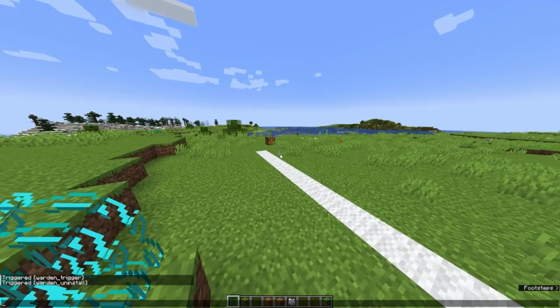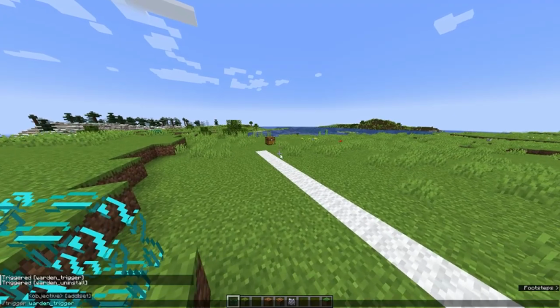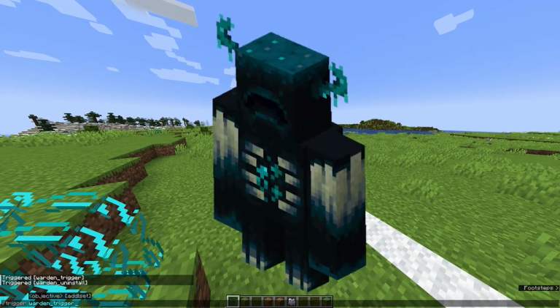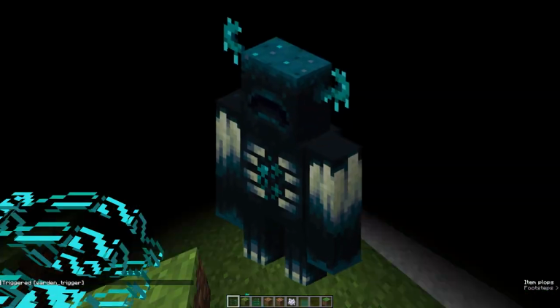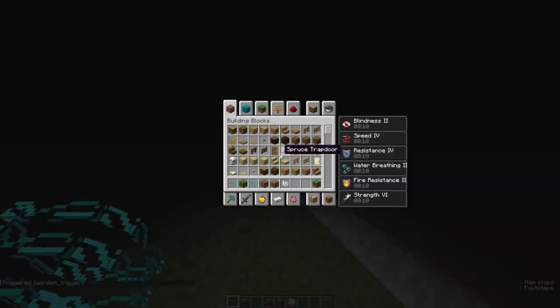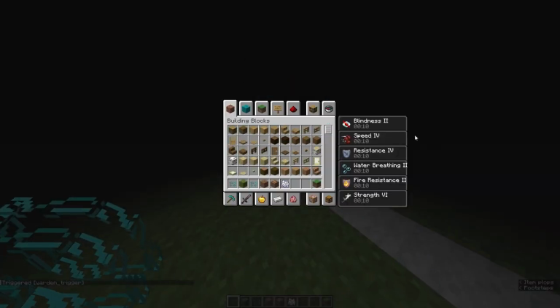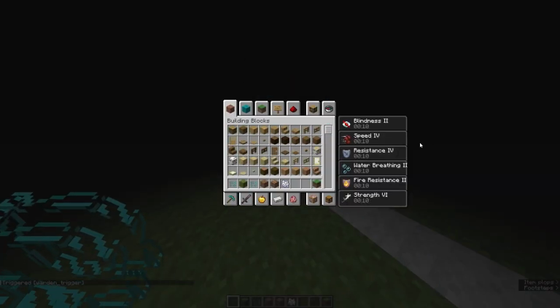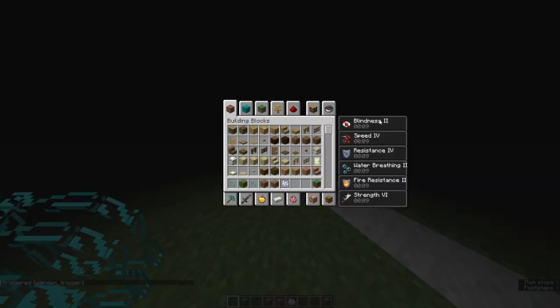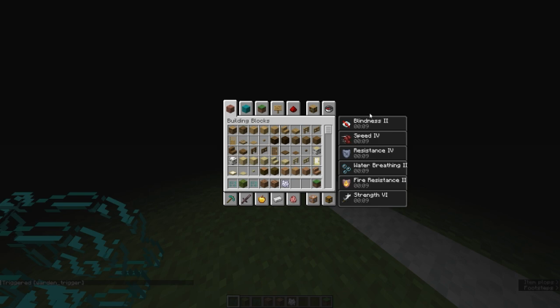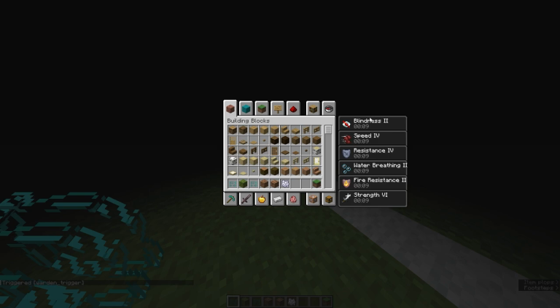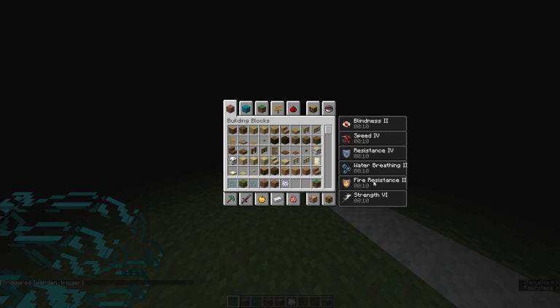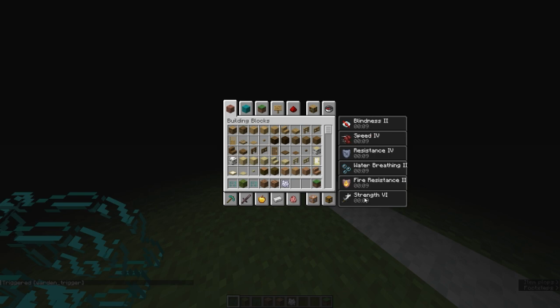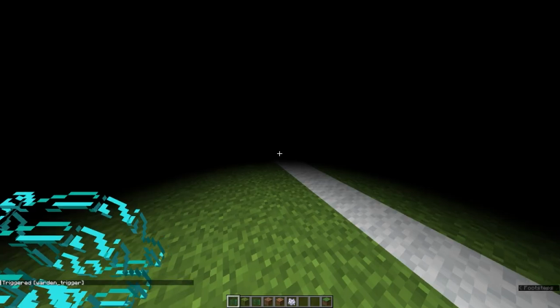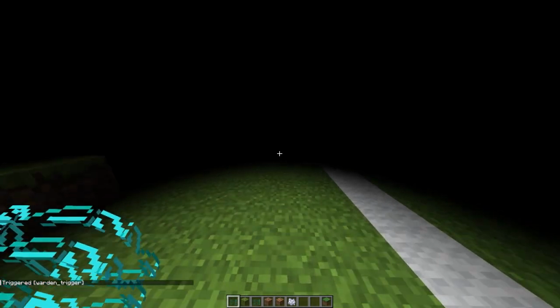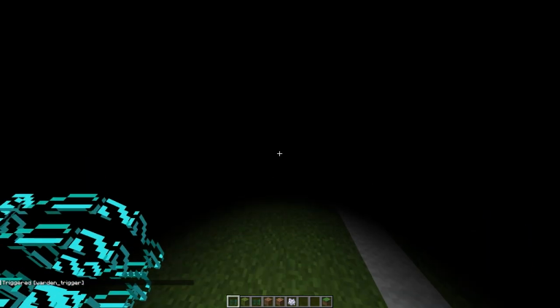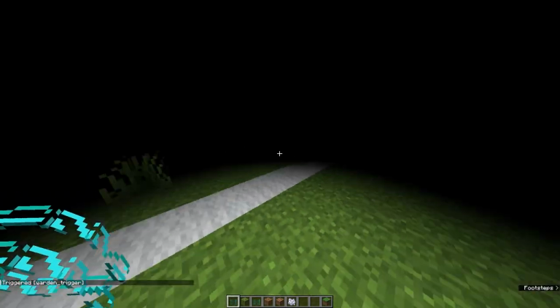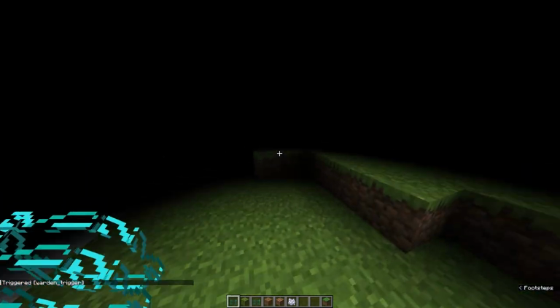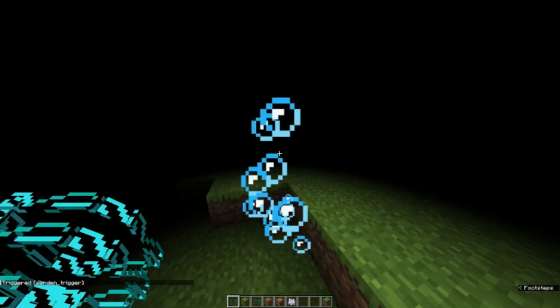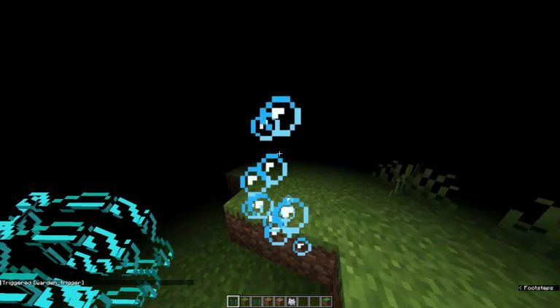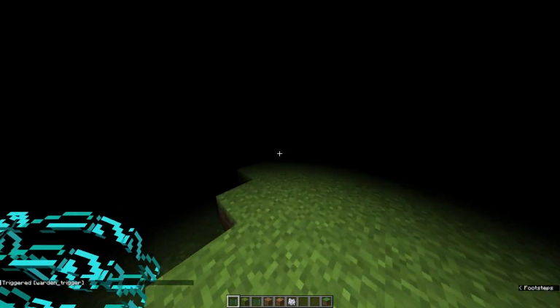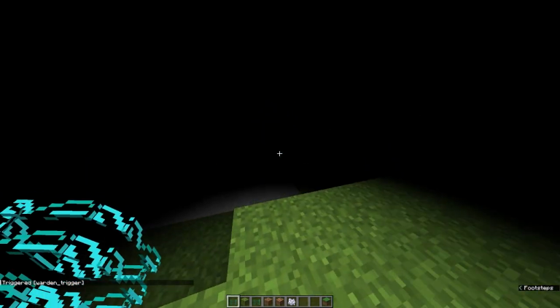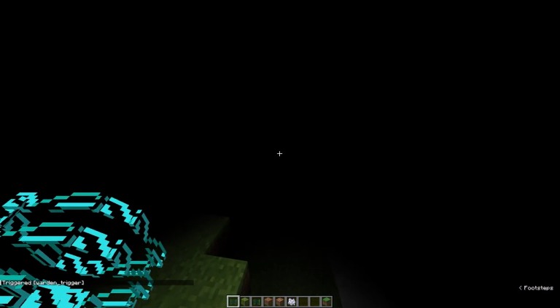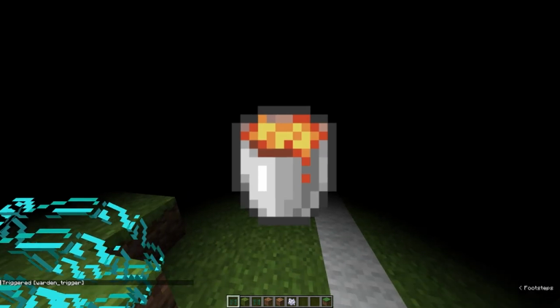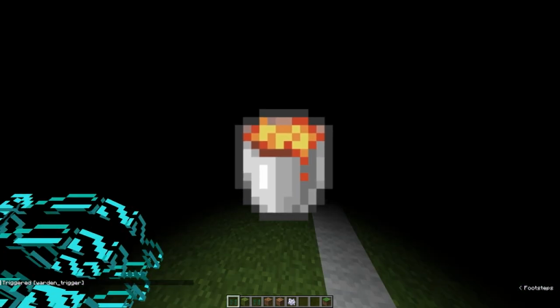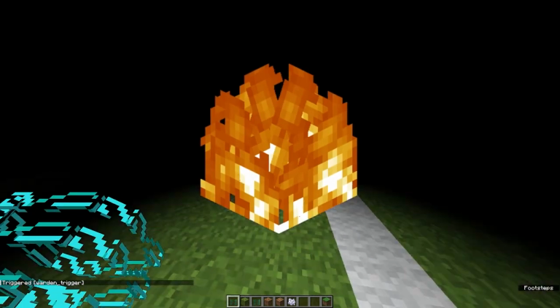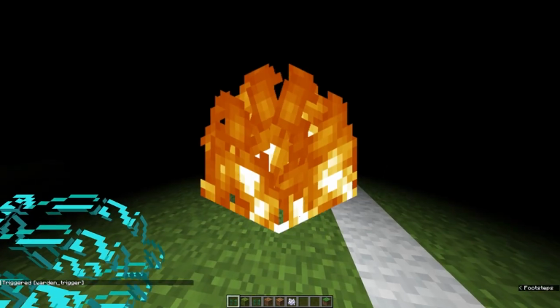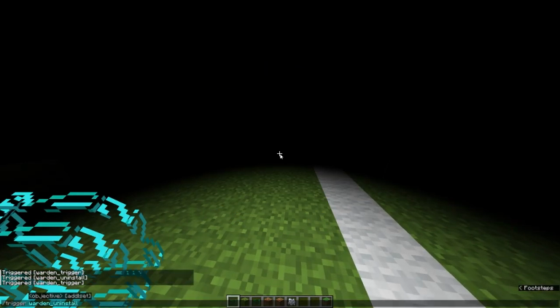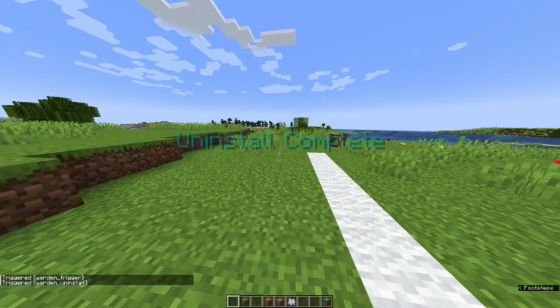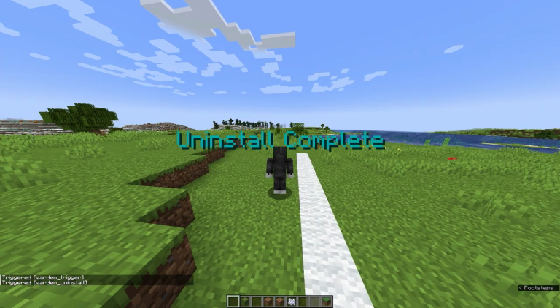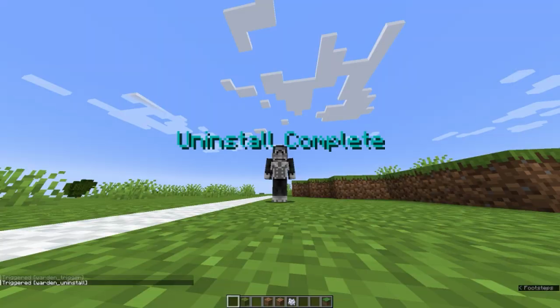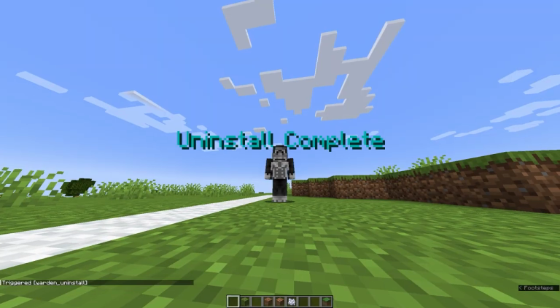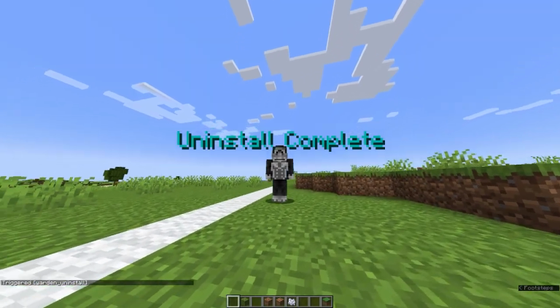For those who are the Warden, you can see that you have all of these buffs. Because you have all these buffs, you are immune to drowning, to dying in lava and fire, and you are much more resistant to damage.